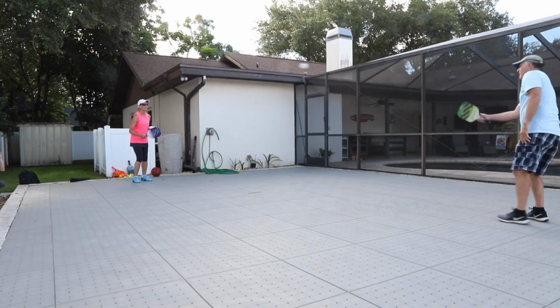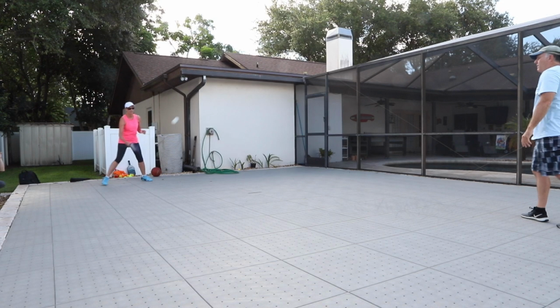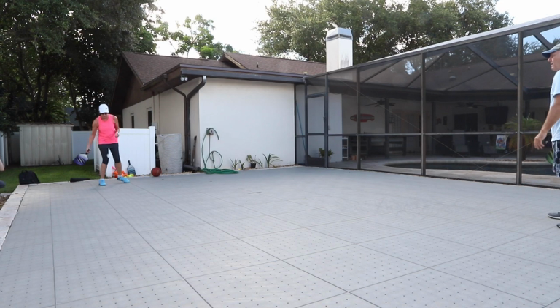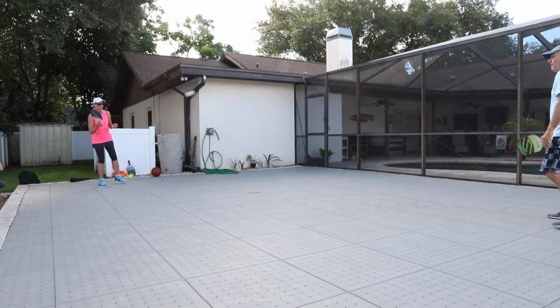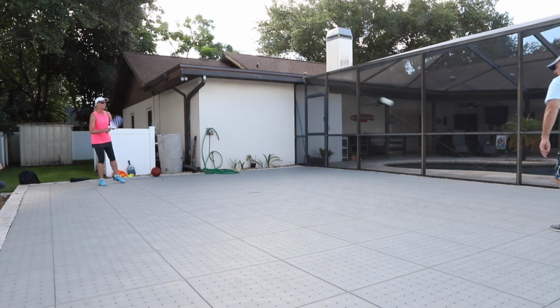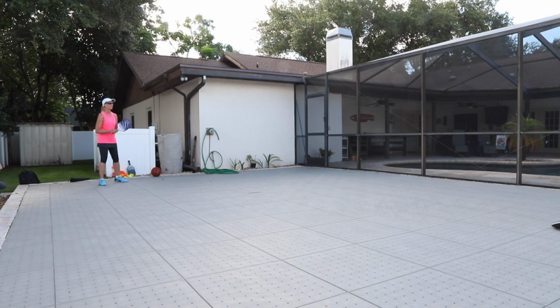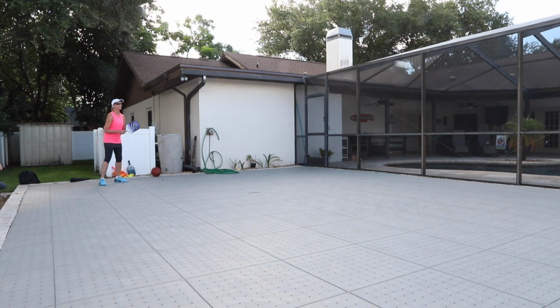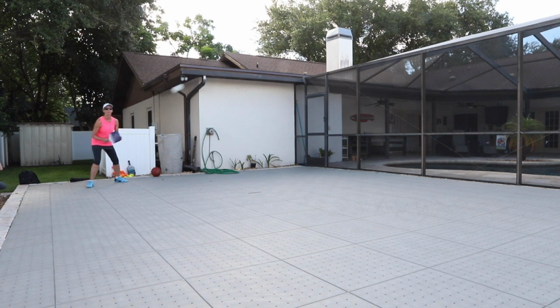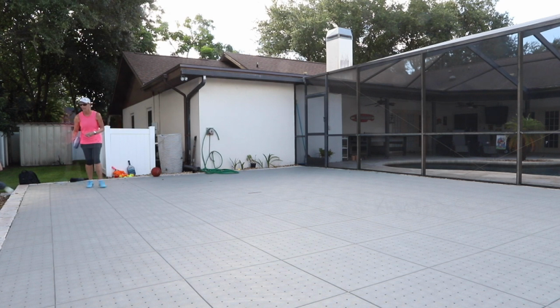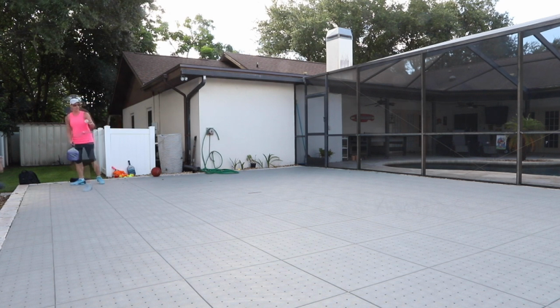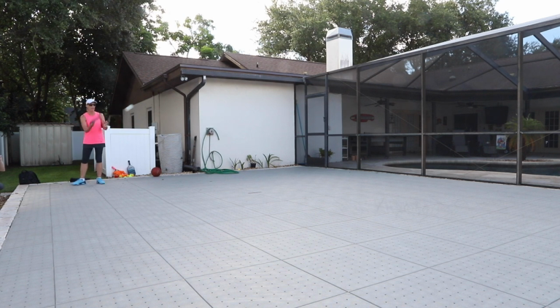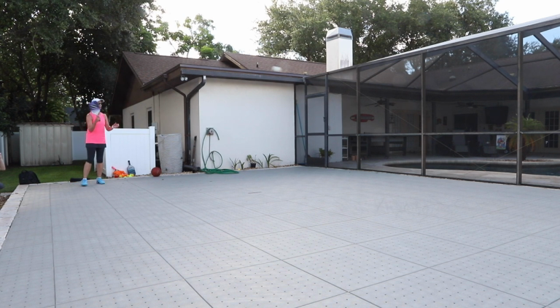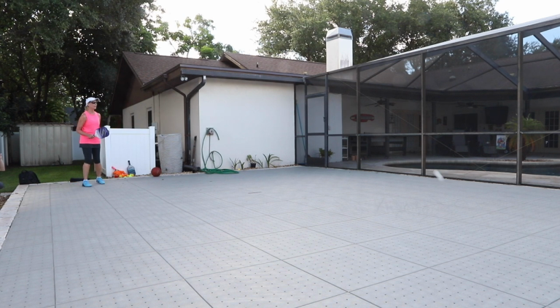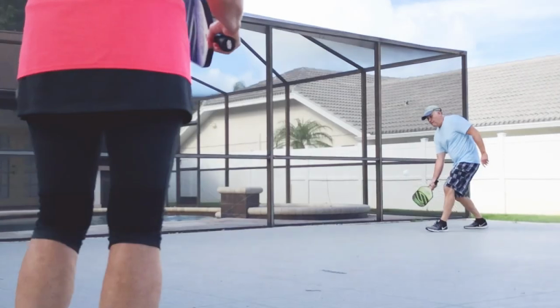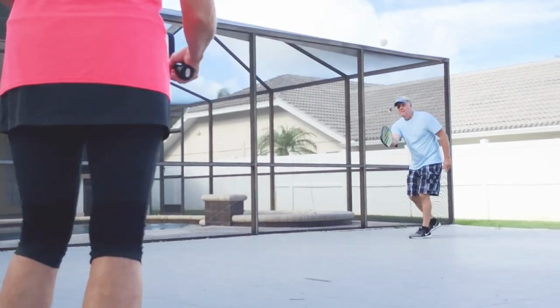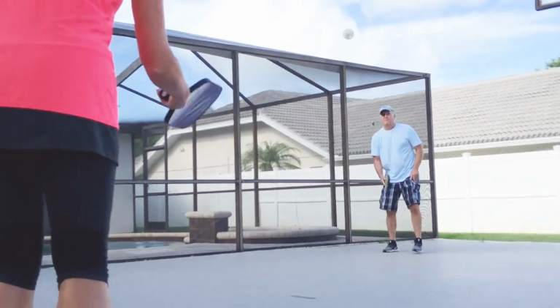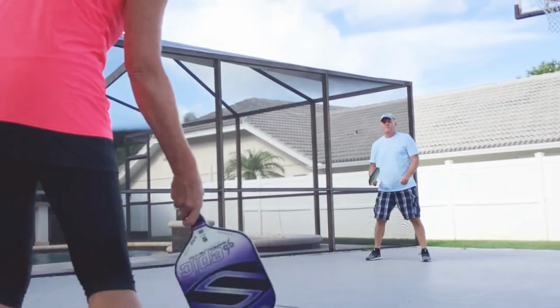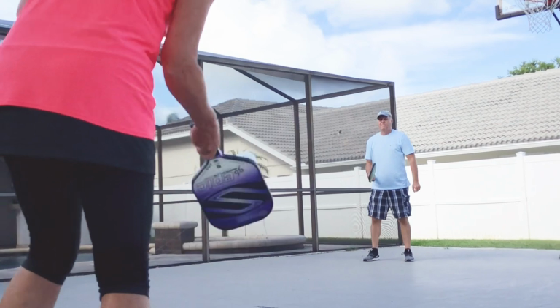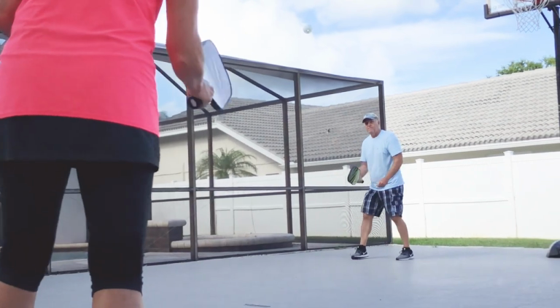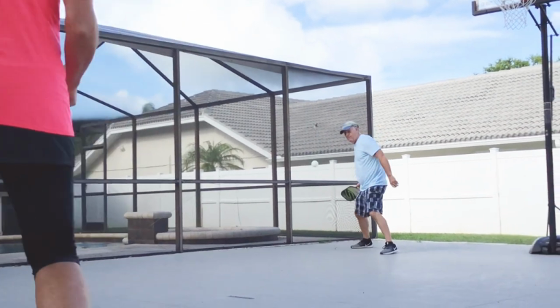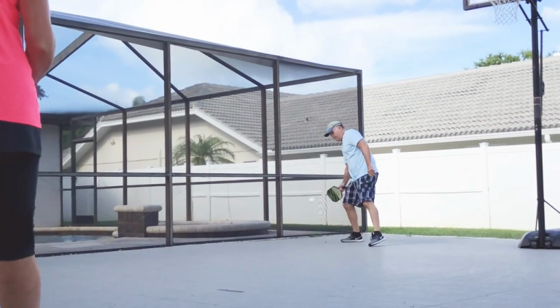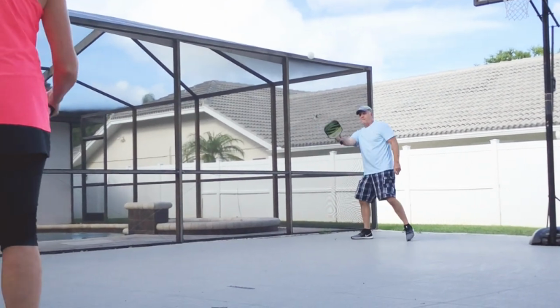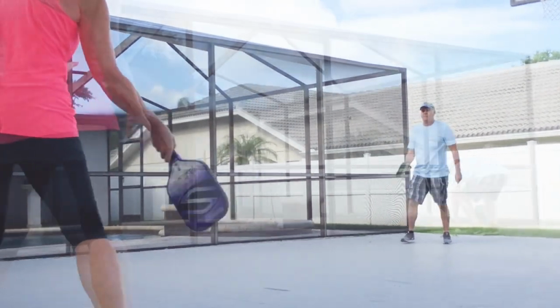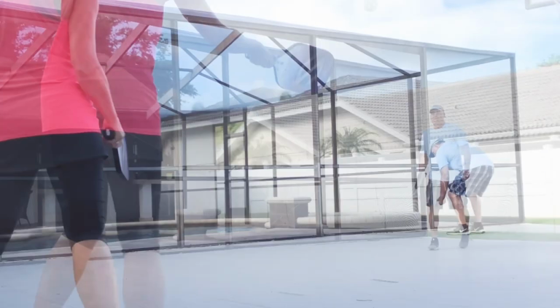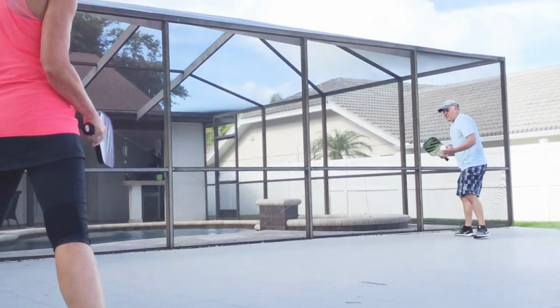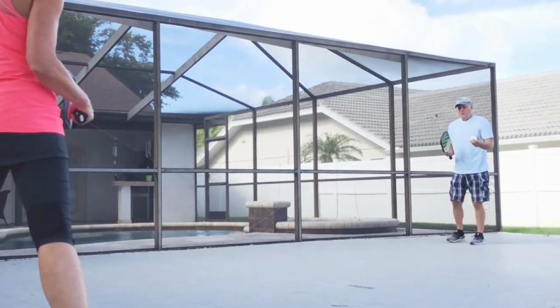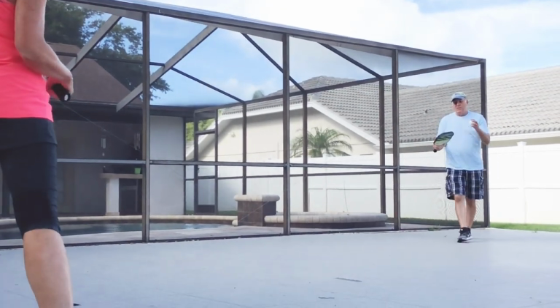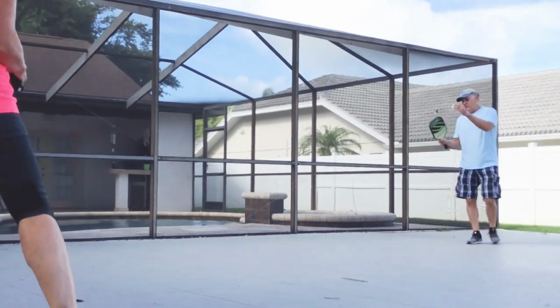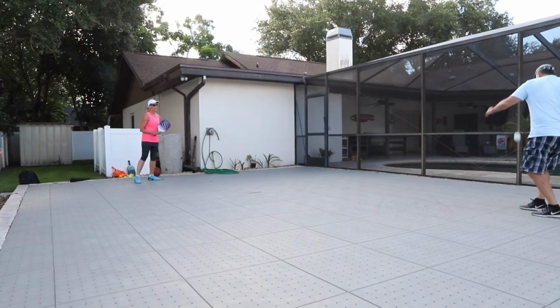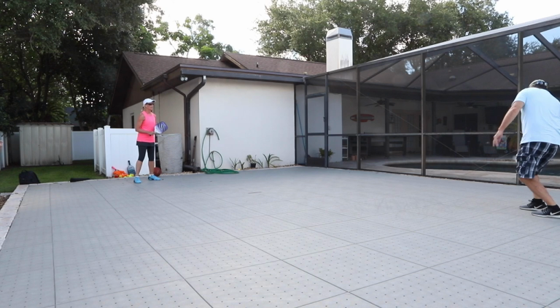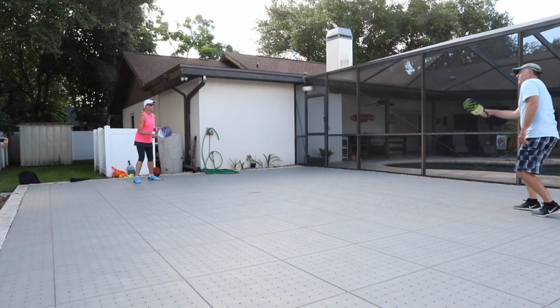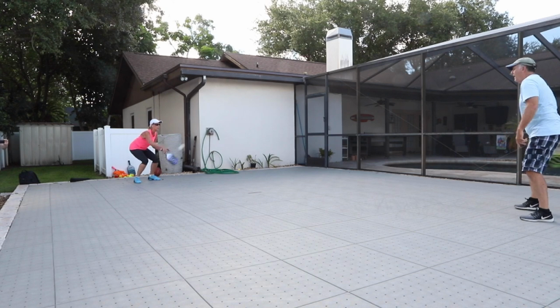With the installation techniques that we've developed for altar base court, the Juggs Indoor Ball worked really well. It was consistent from spot to spot. There were a few places that maybe ball bounce was a little bit different, but it was all very playable. All in all, we give it a solid B.